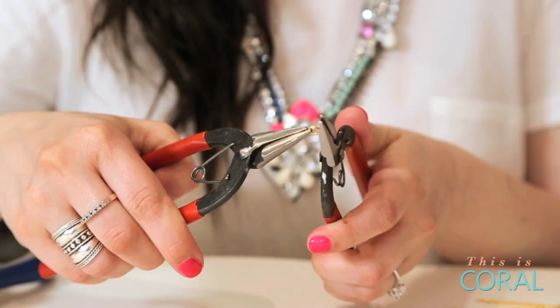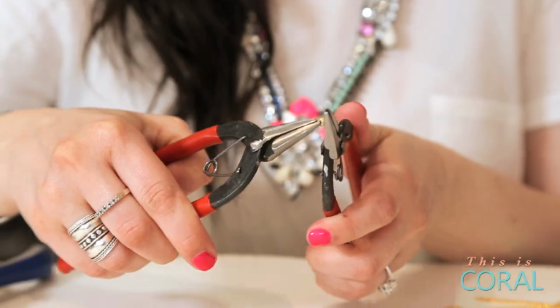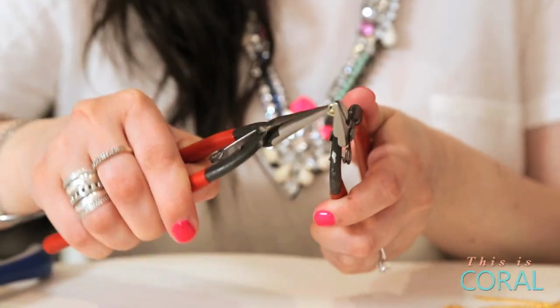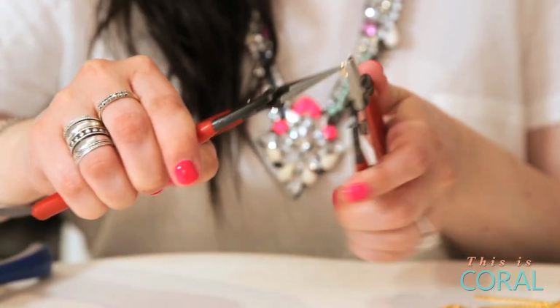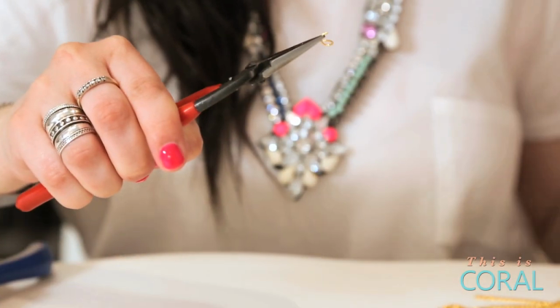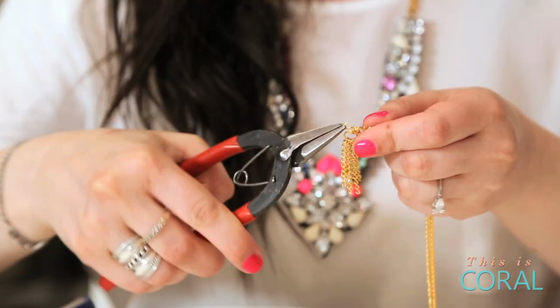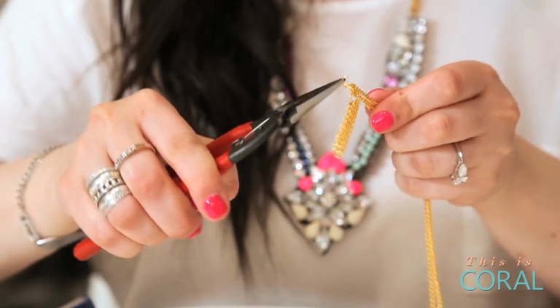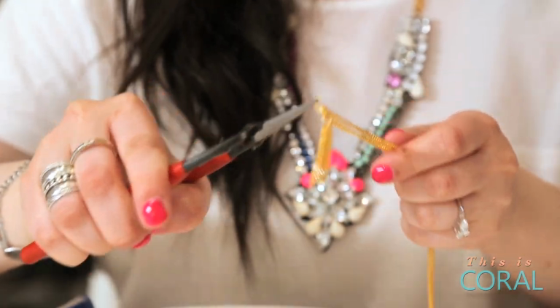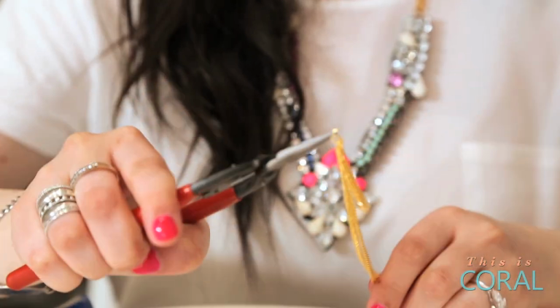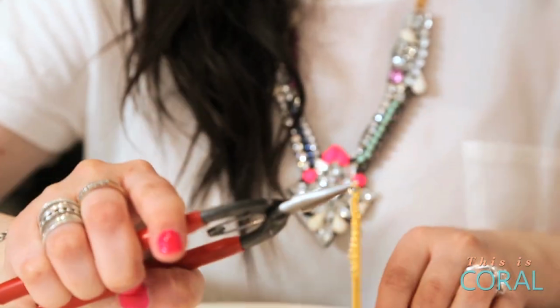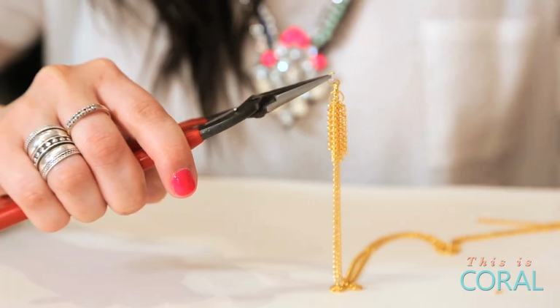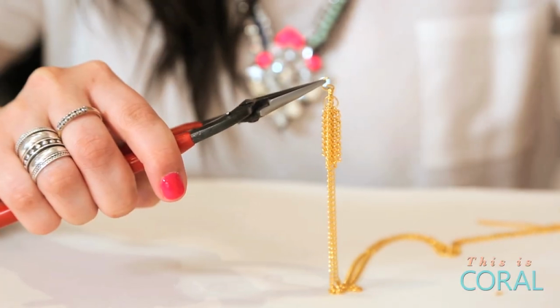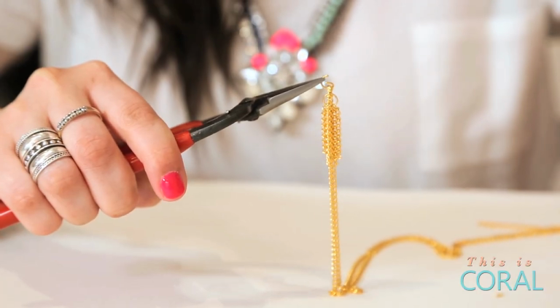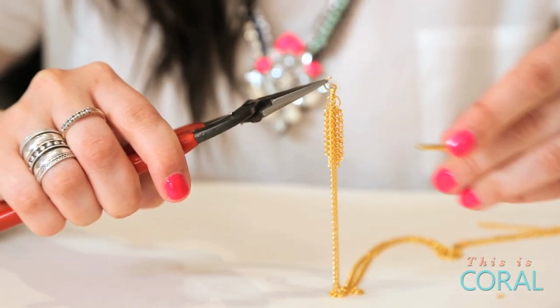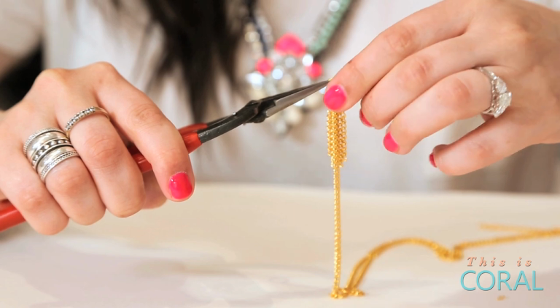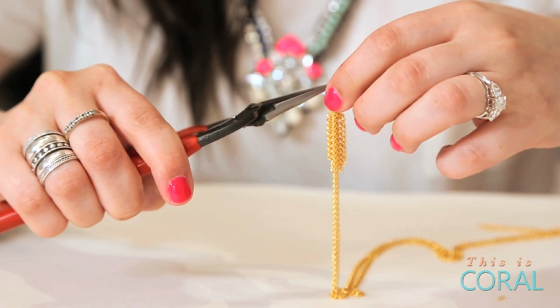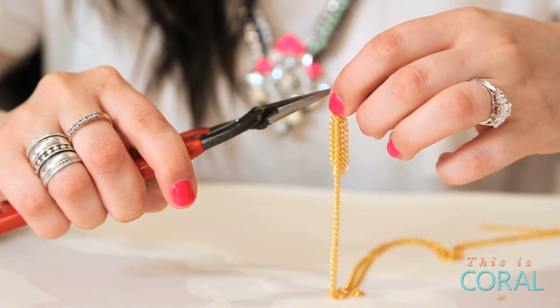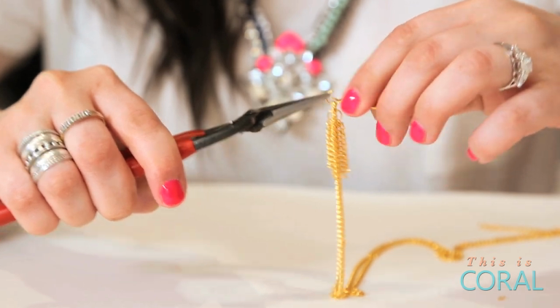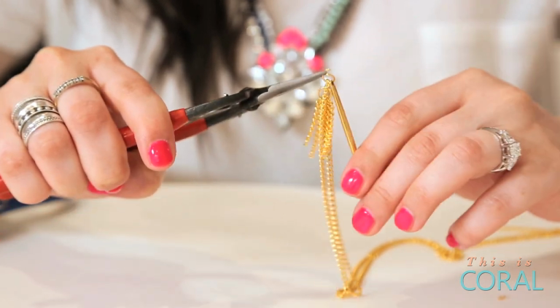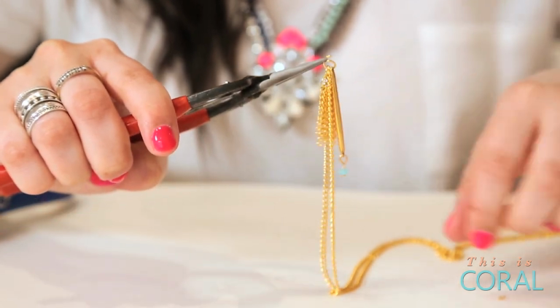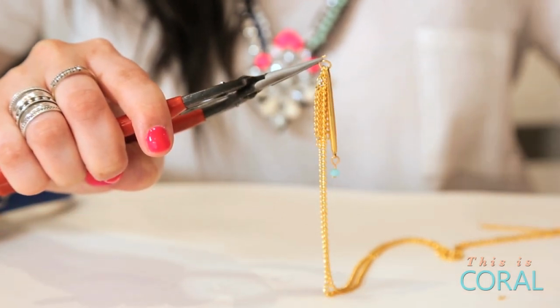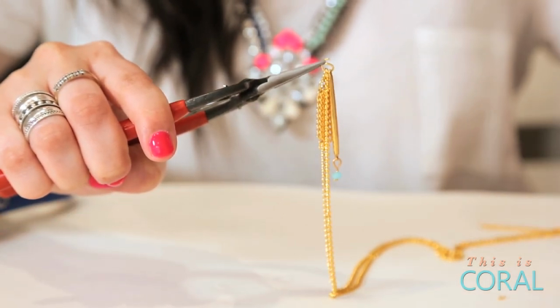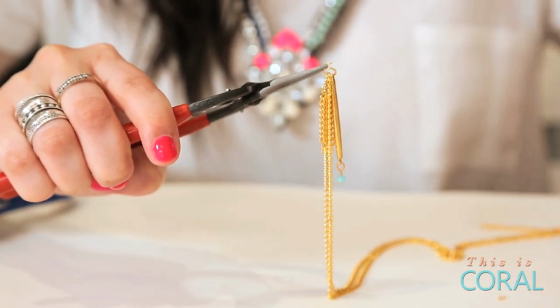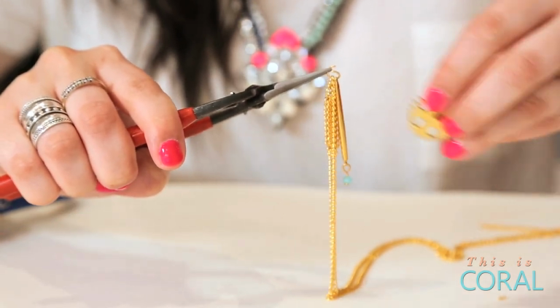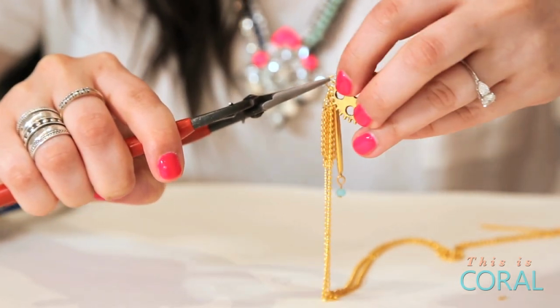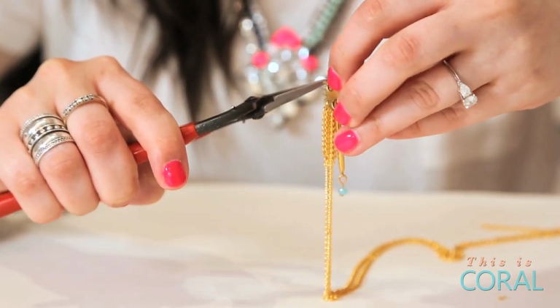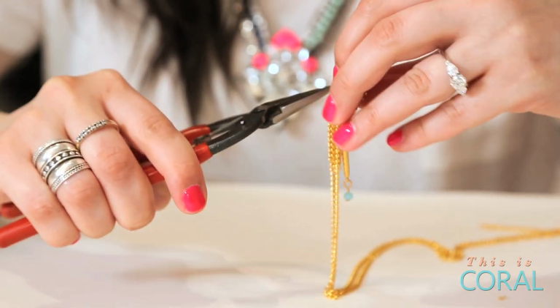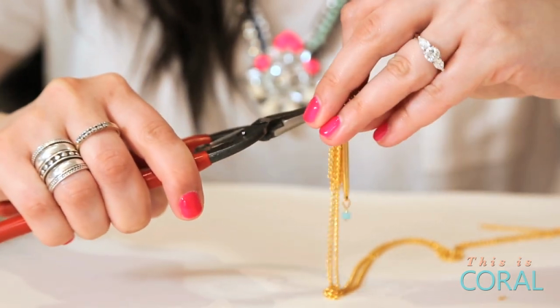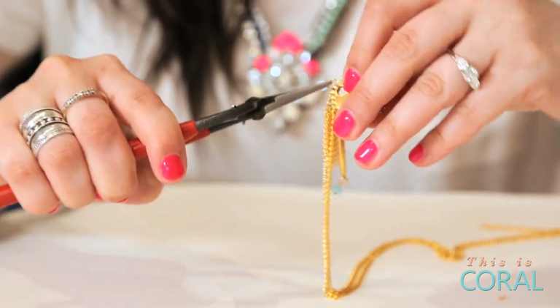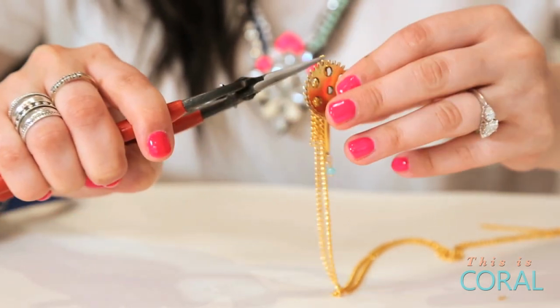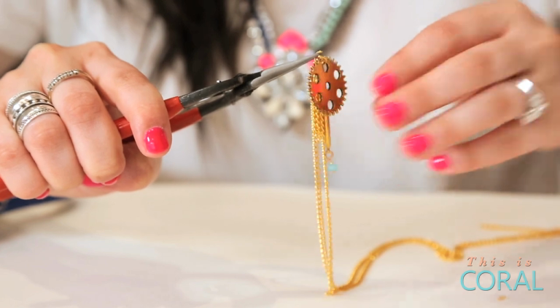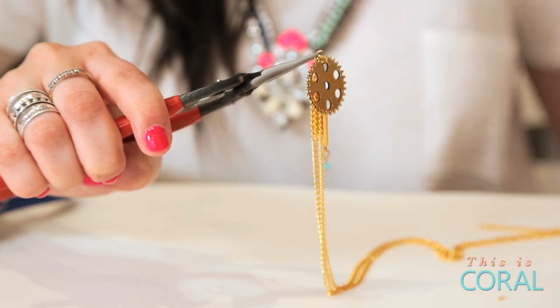Open a new jump ring and link it through the chain directly next to your chain tassel. Add your bar with the bead to the open jump ring. Add your second gear, then close the jump ring.